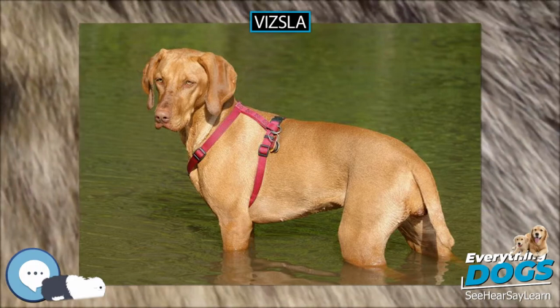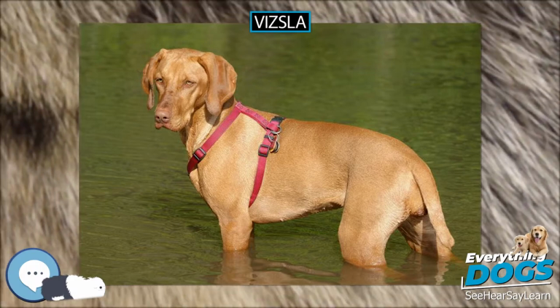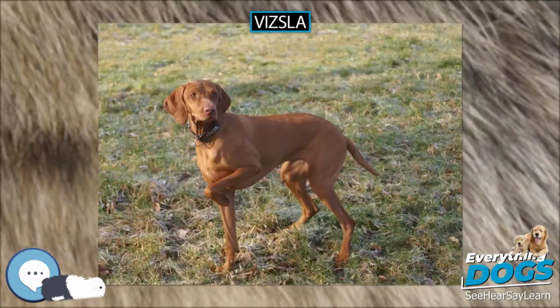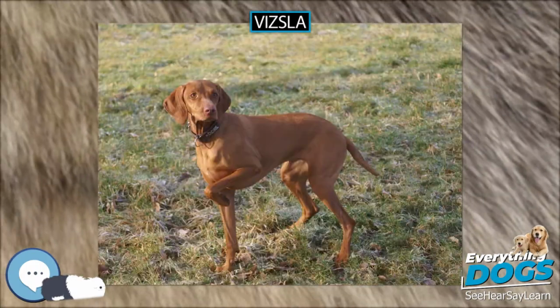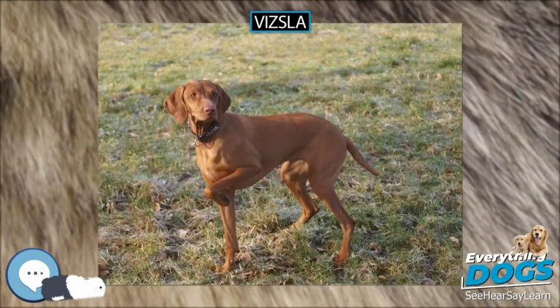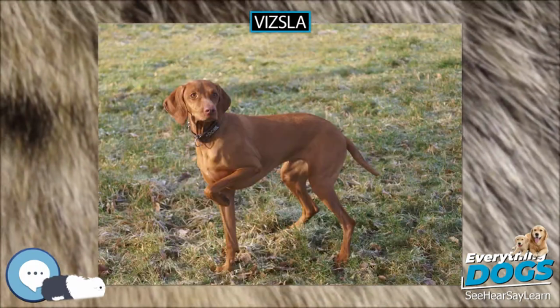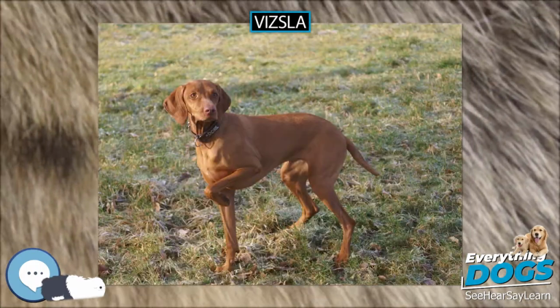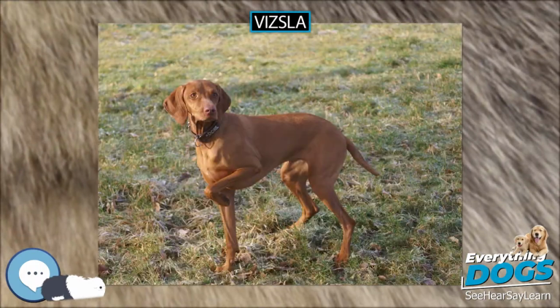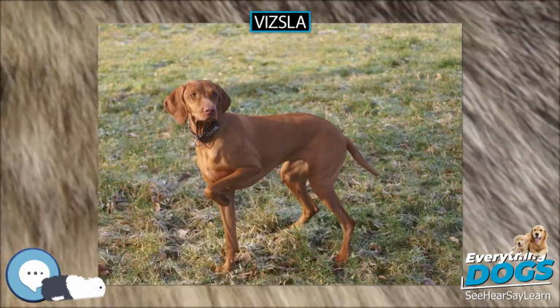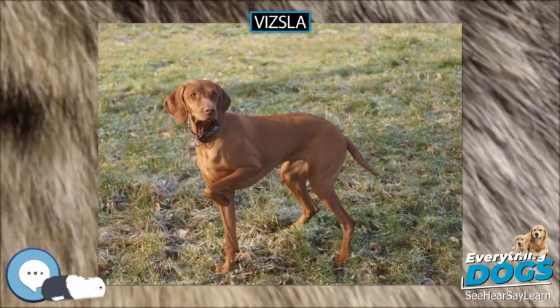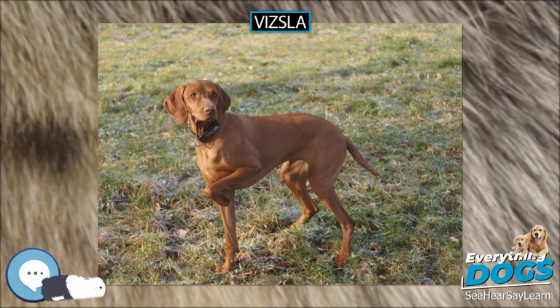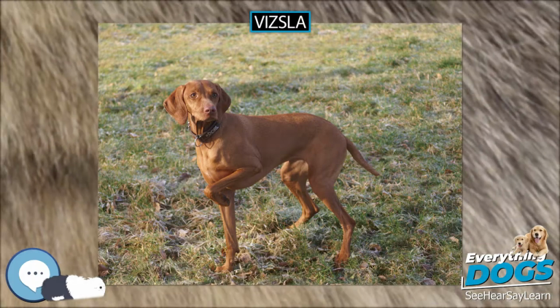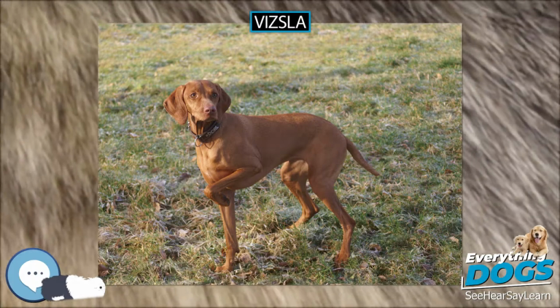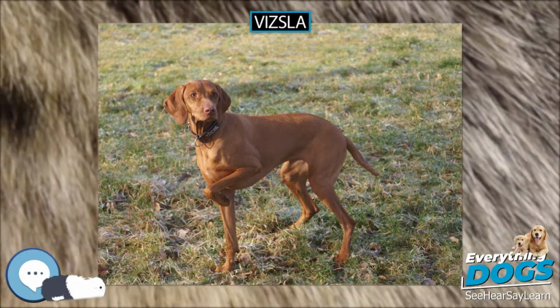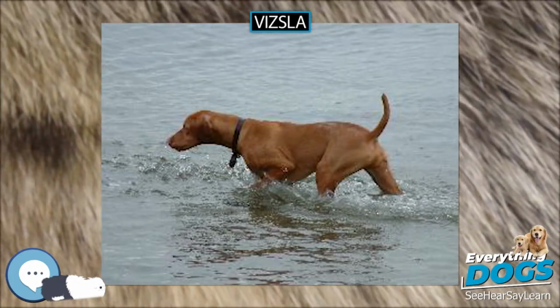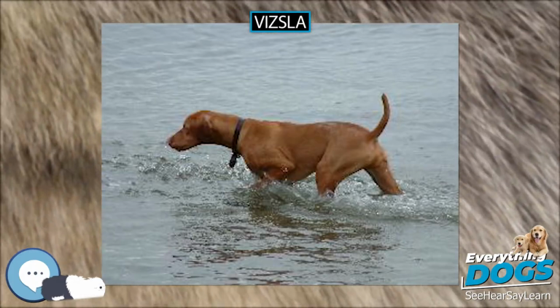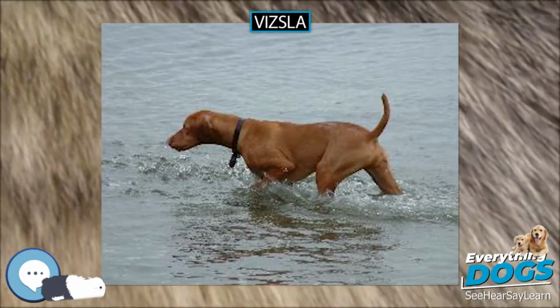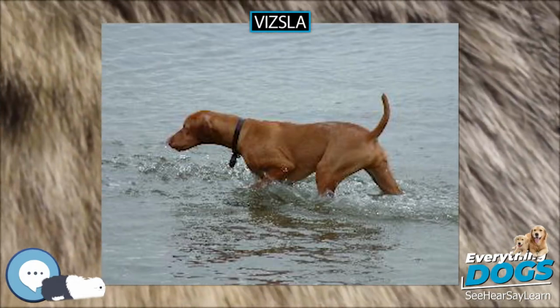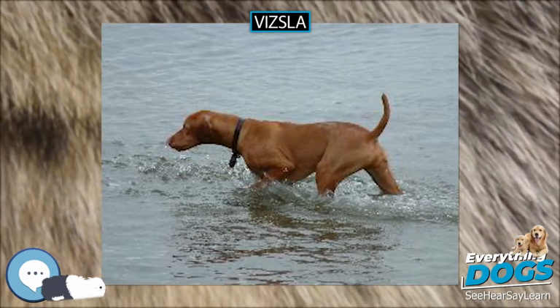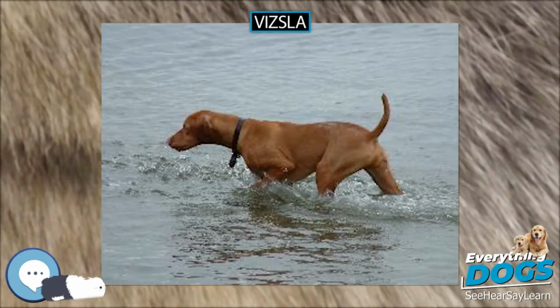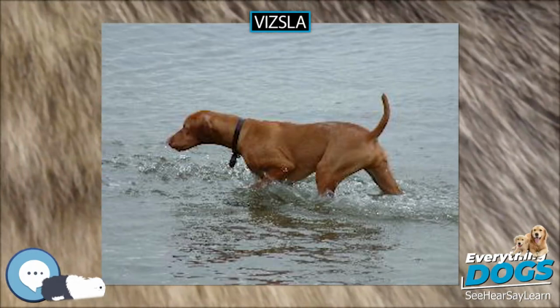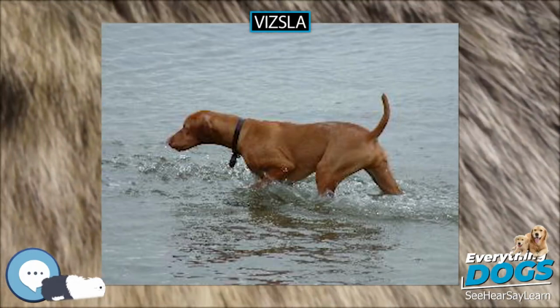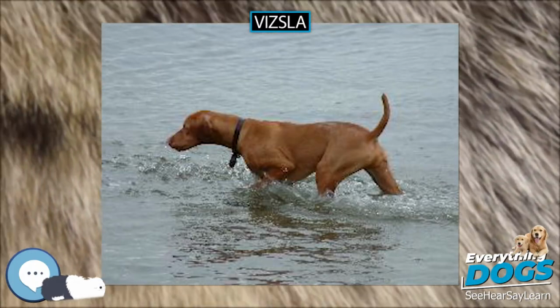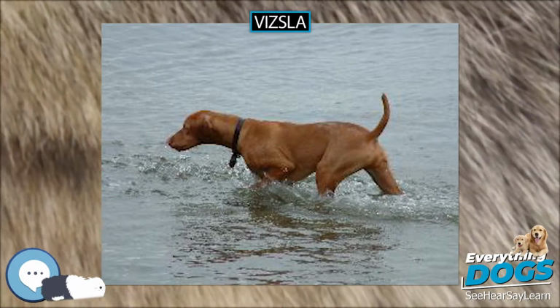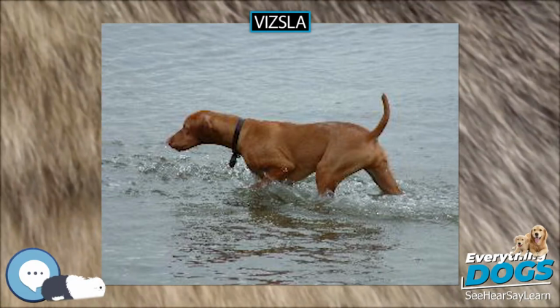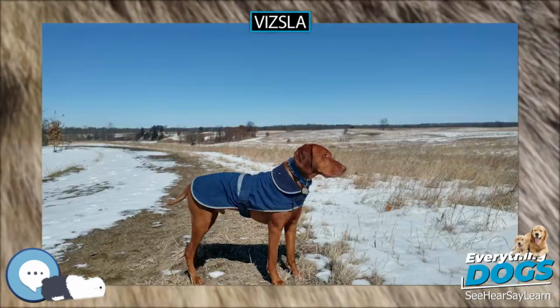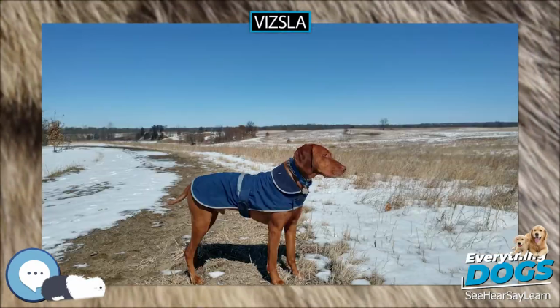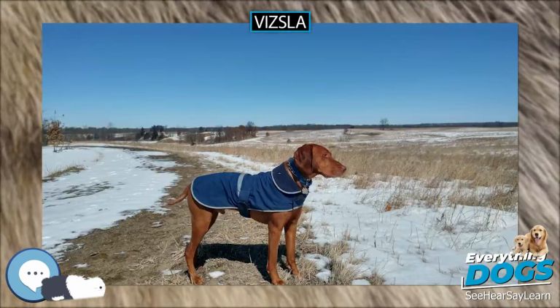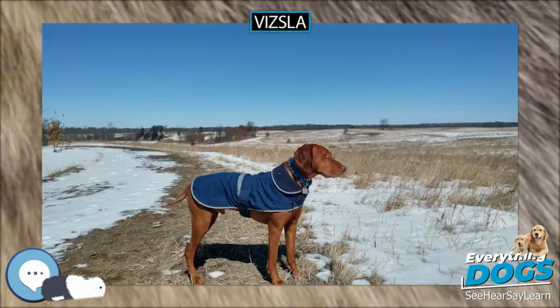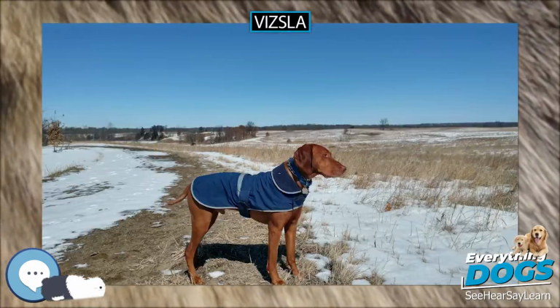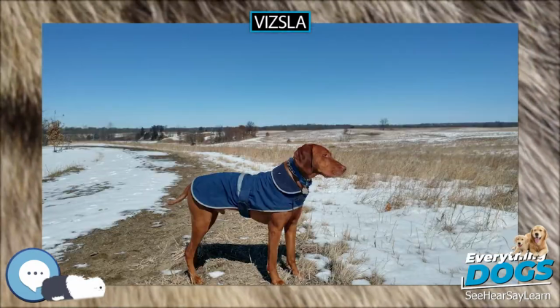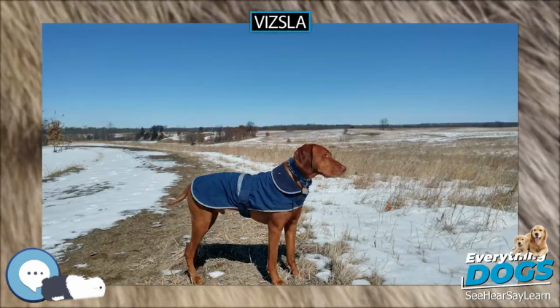The Vizsla is a natural hunter endowed with an excellent nose and an outstanding trainability. It was bred to work in fields, forests, or bodies of water. Although they are lively, gentle-mannered, demonstrably affectionate and sensitive, they are also fearless and possess a well-developed protective instinct.